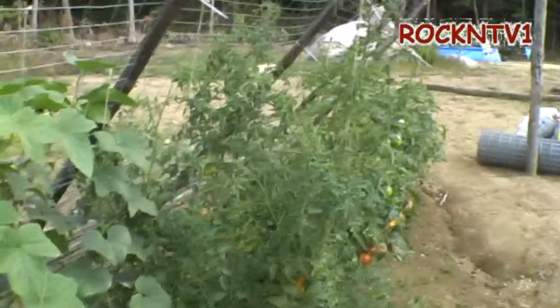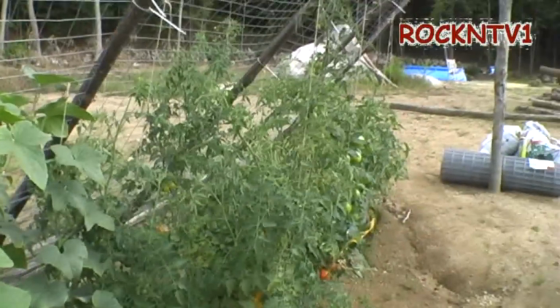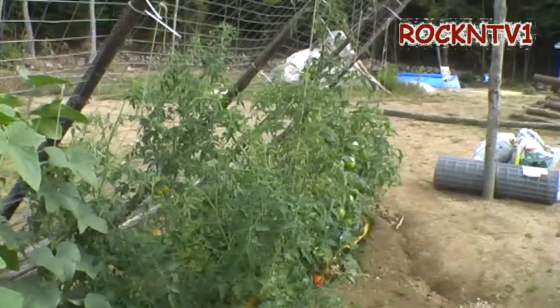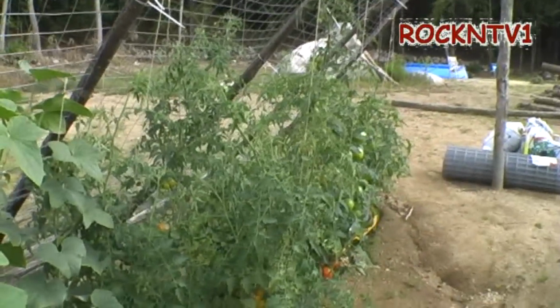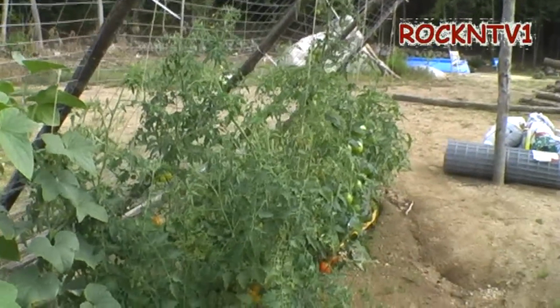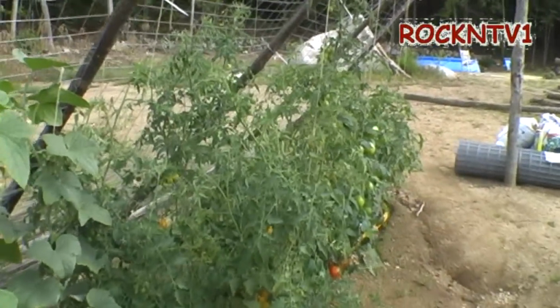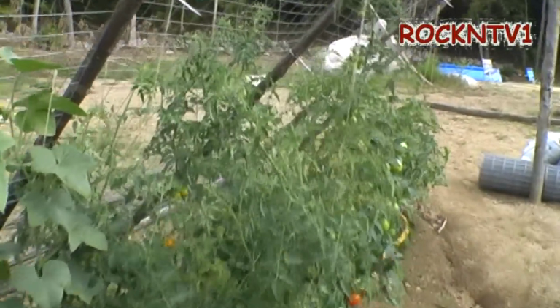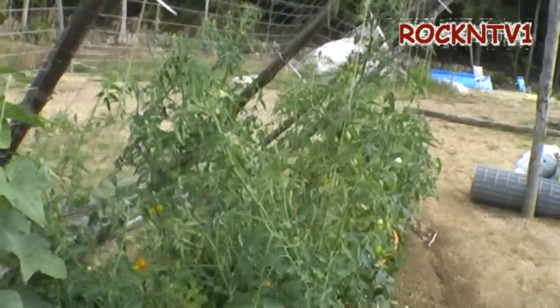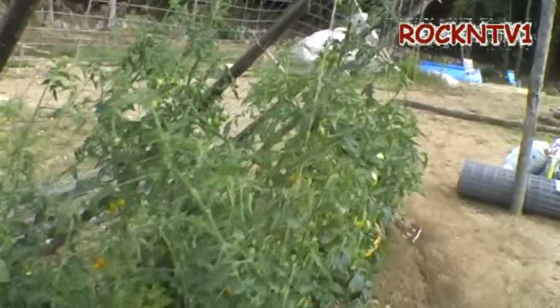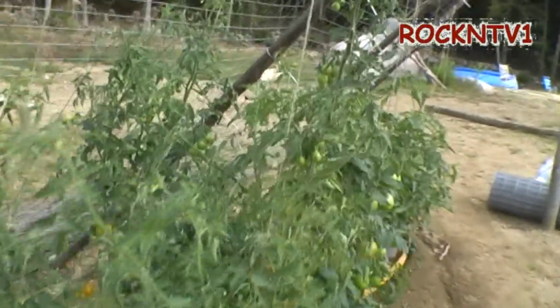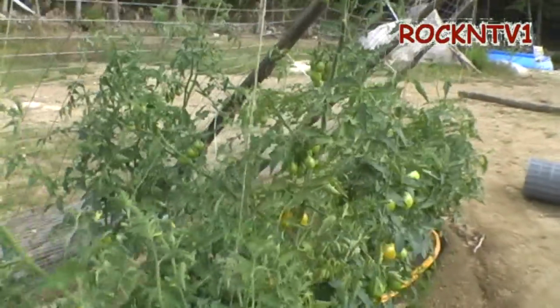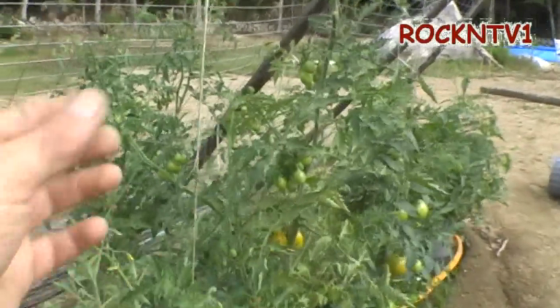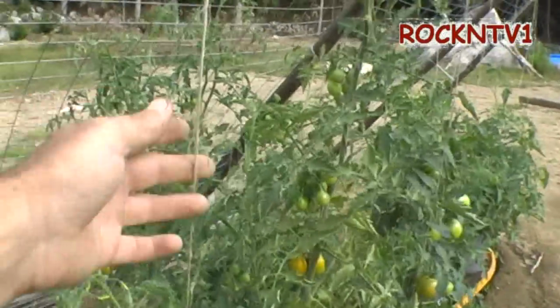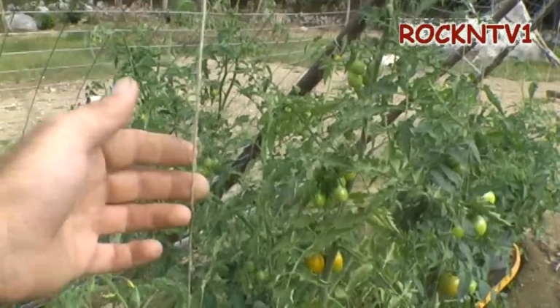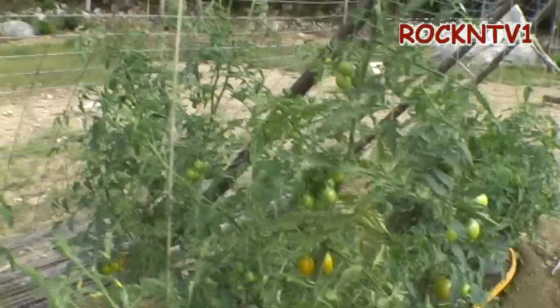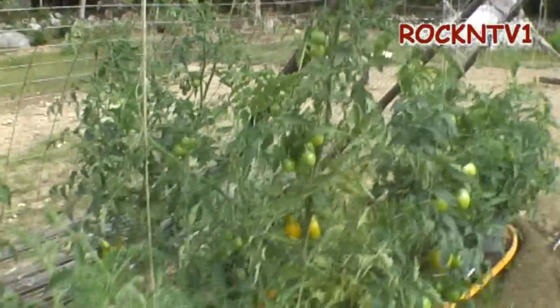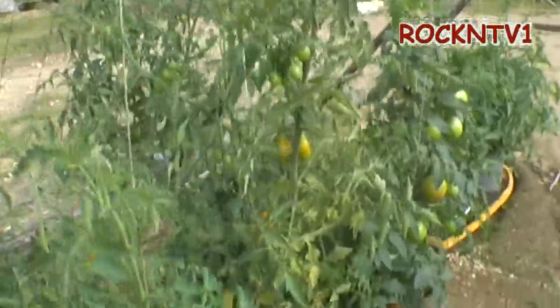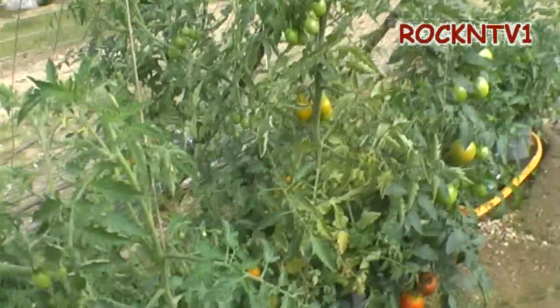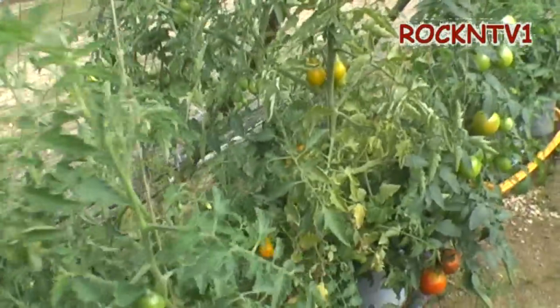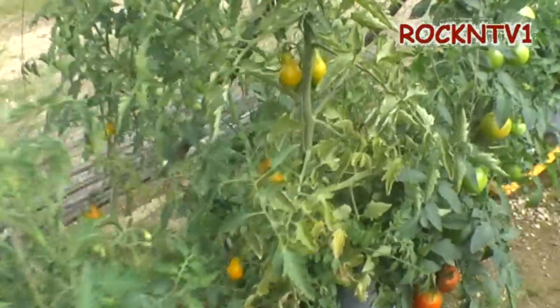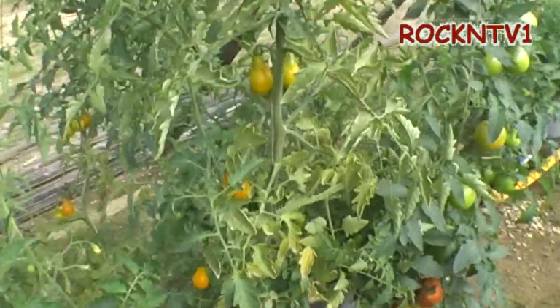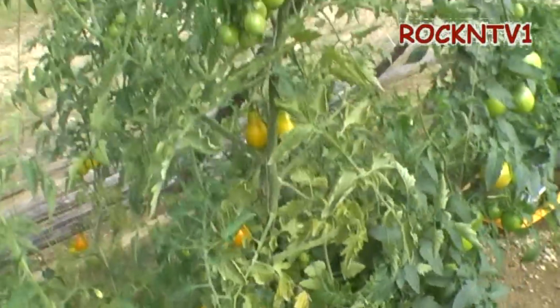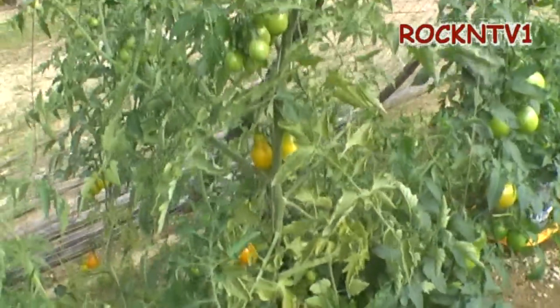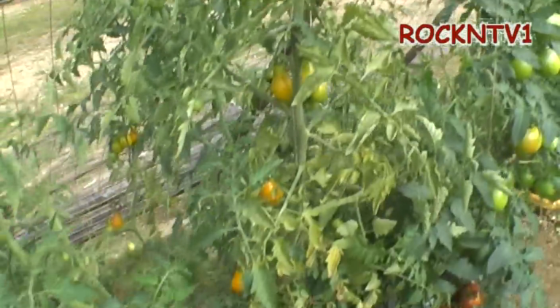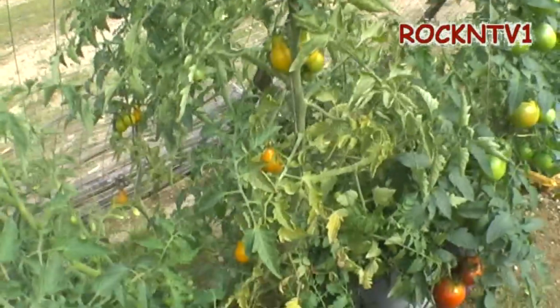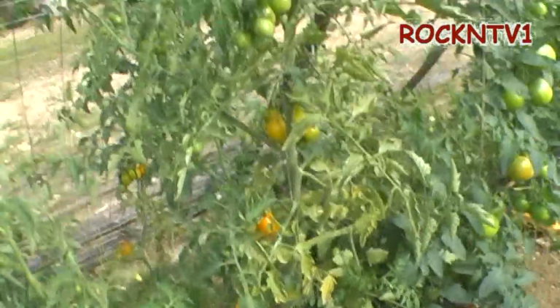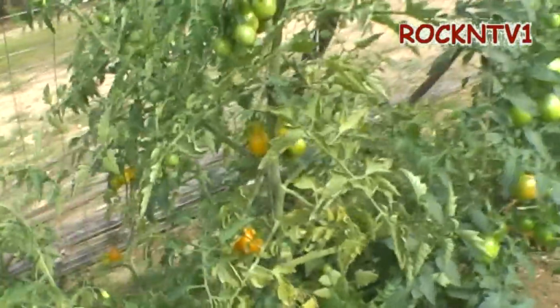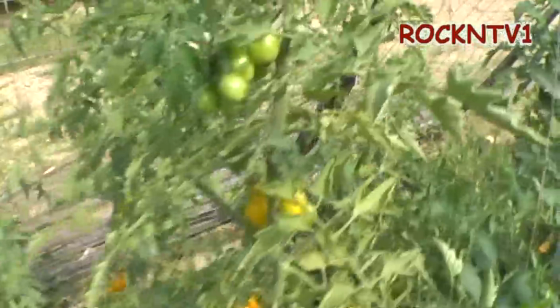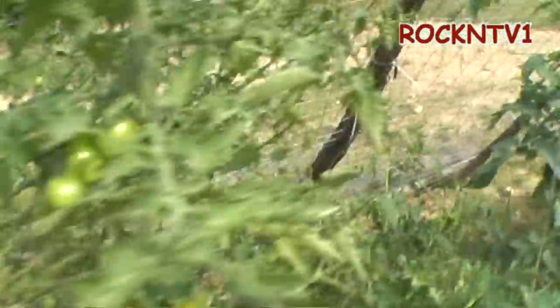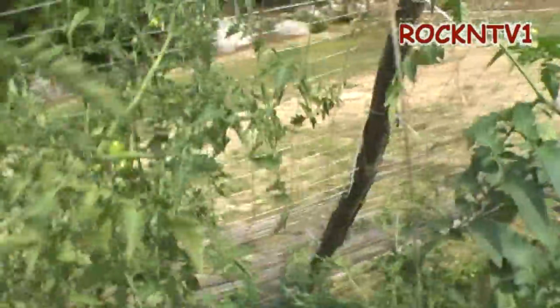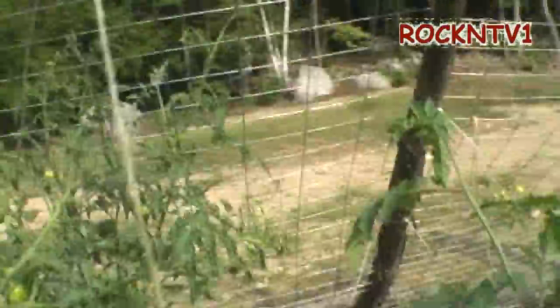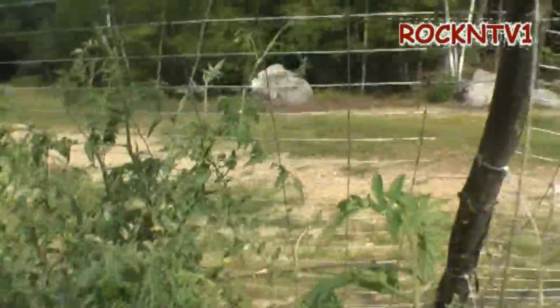As for the tomatoes, they just grow up the string. I hung the strings and I give them a little wrap around. These are my little yellow pear tomatoes and those are going nuts — they look great in your salad.